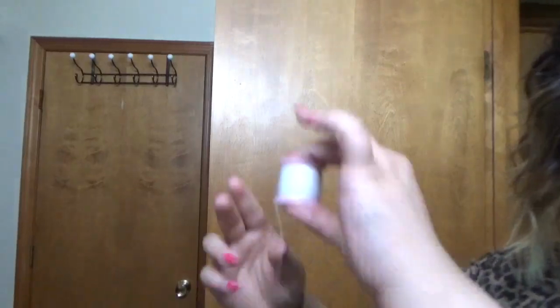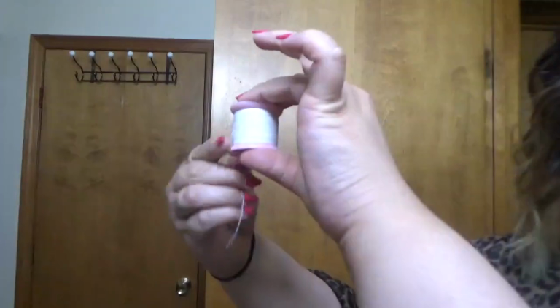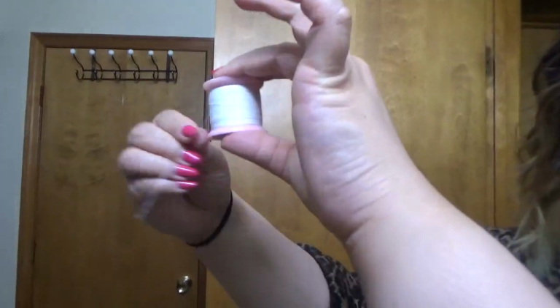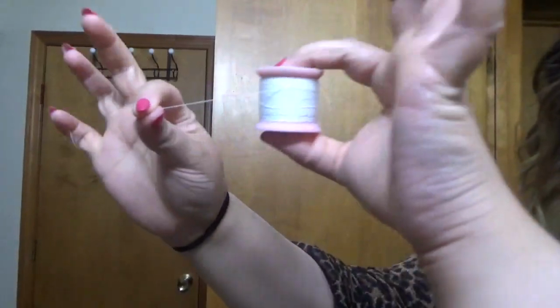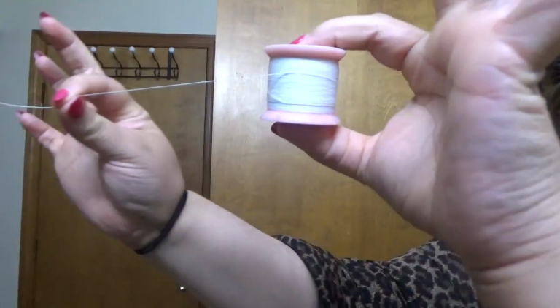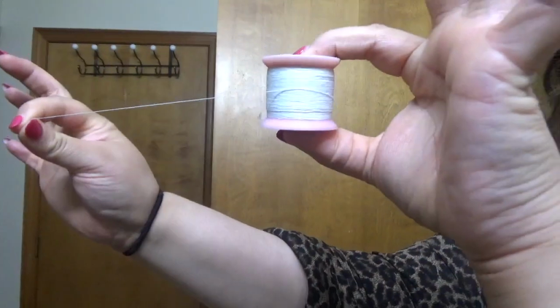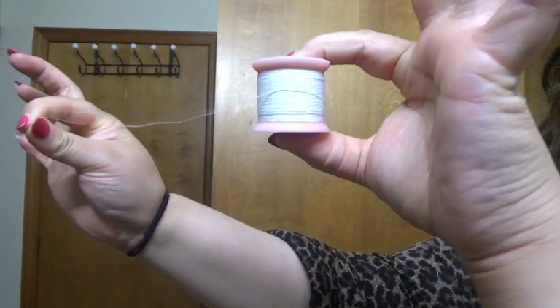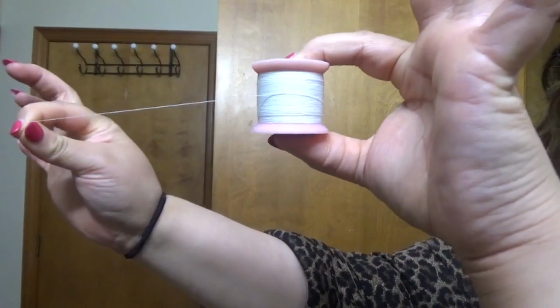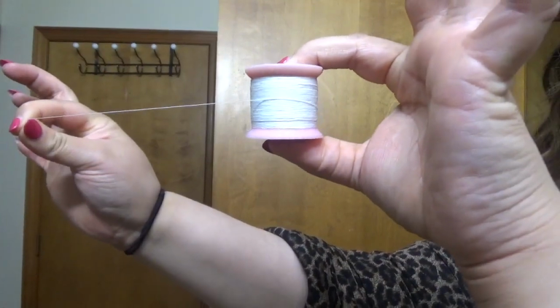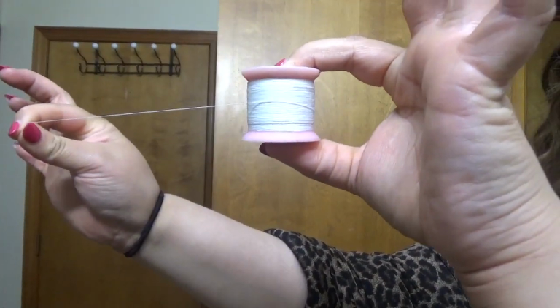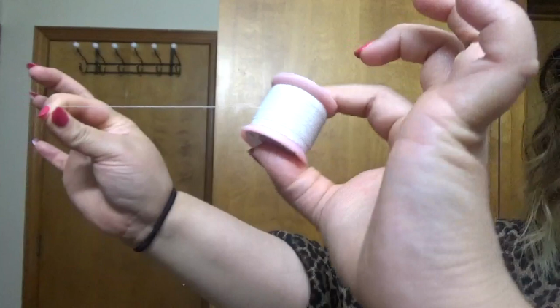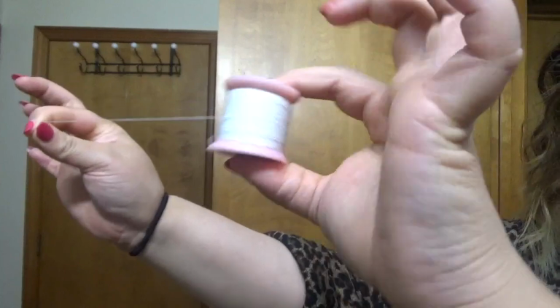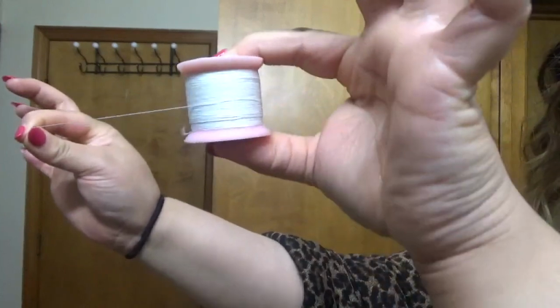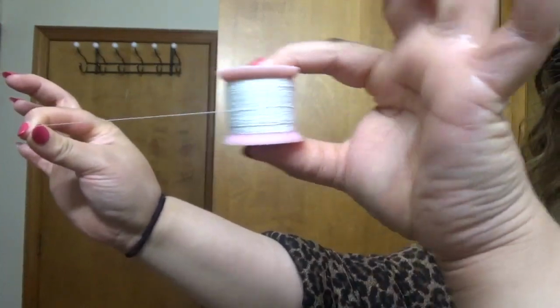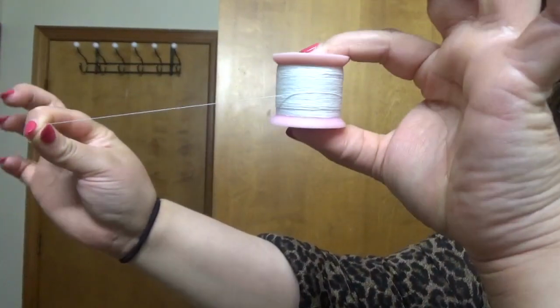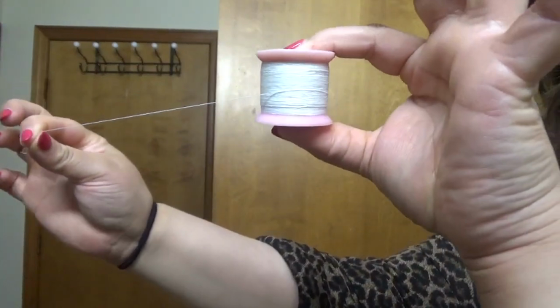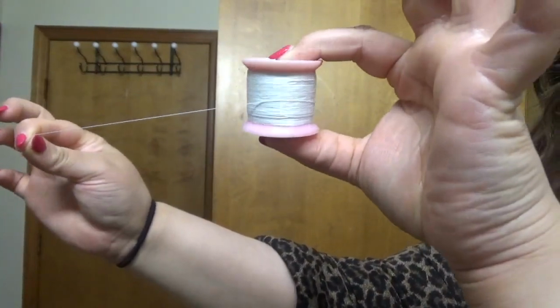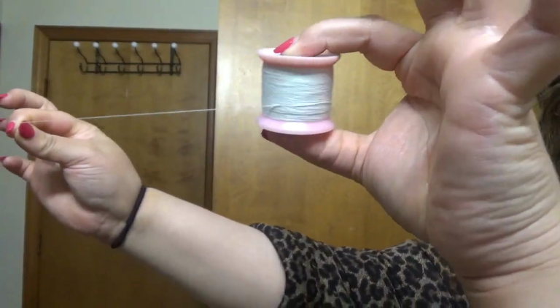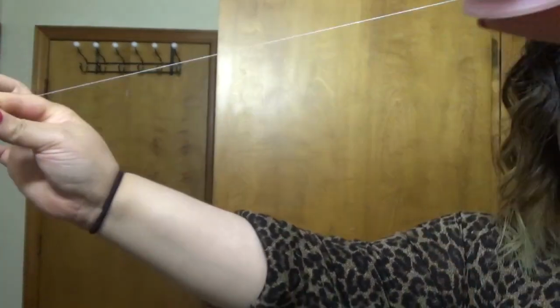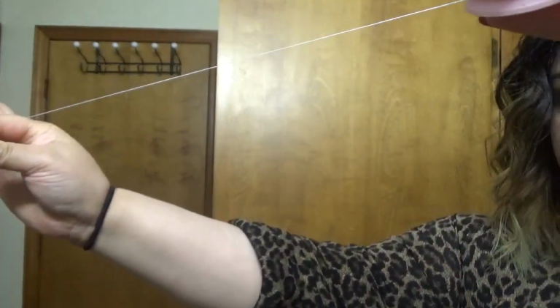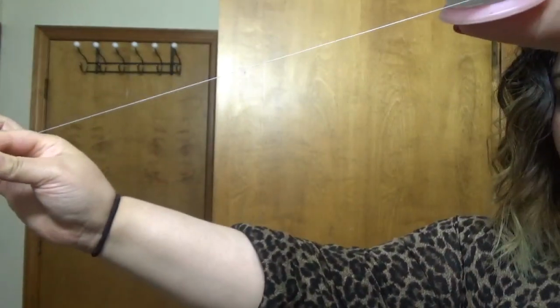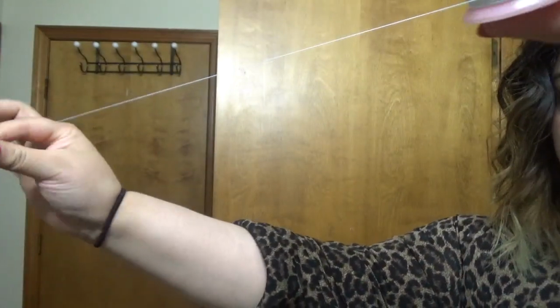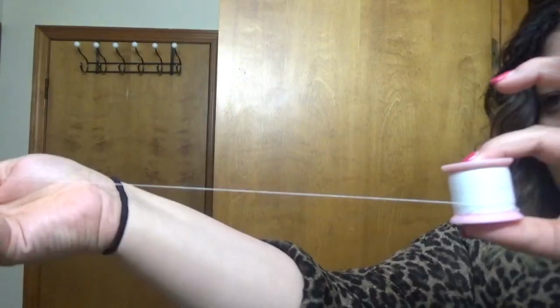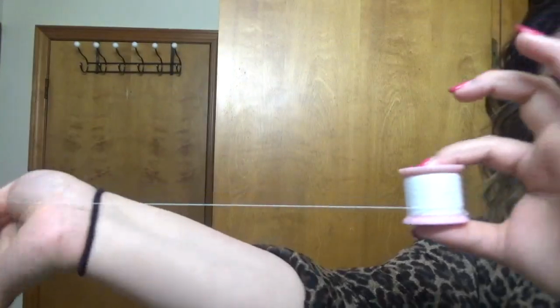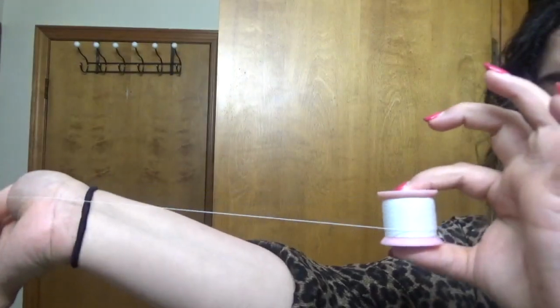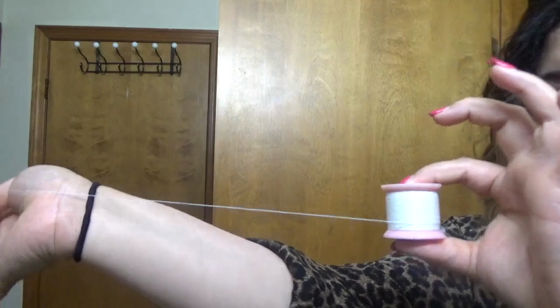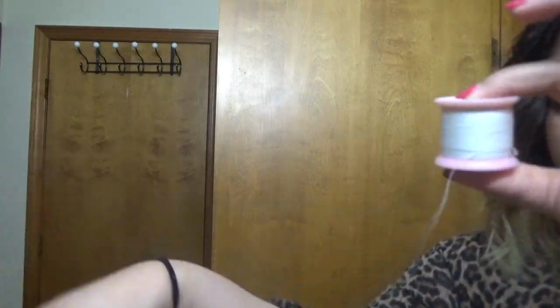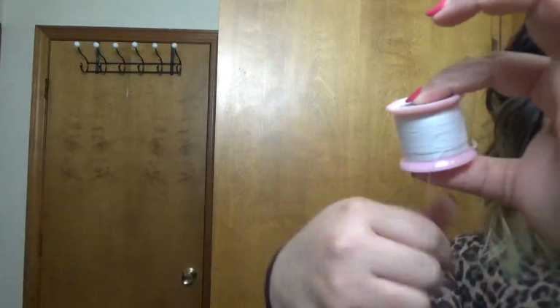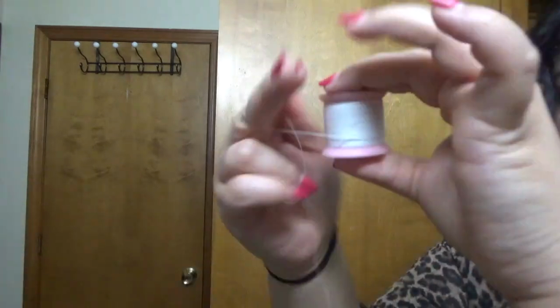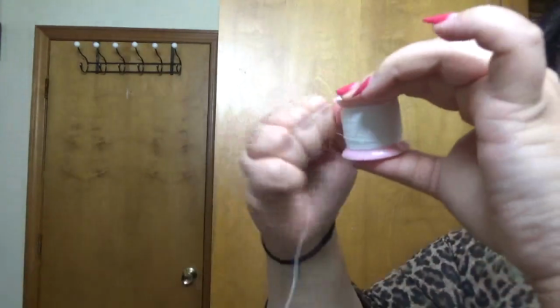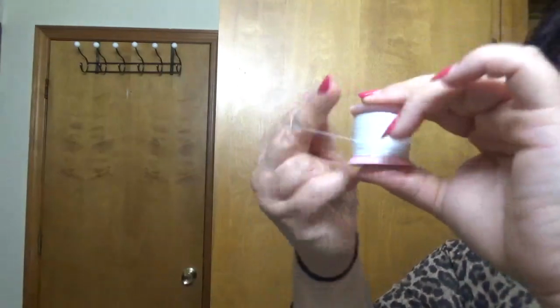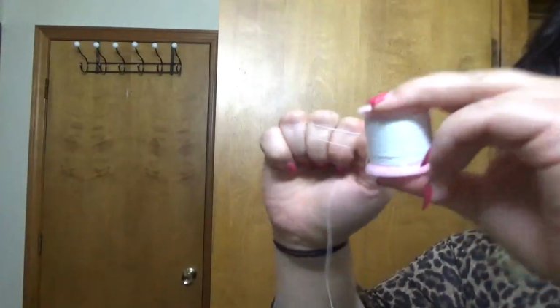I'm gonna take some thread on a spoolie. You can even use home thread. This is actually threading thread that I bought at the Indian store. Take it out about two palms length and then cut it.